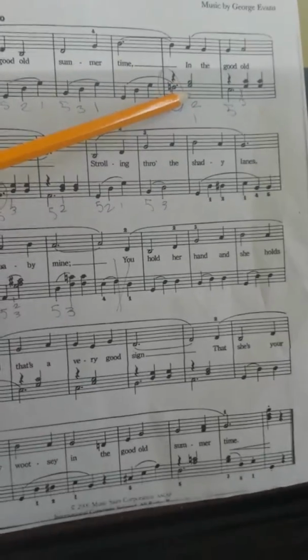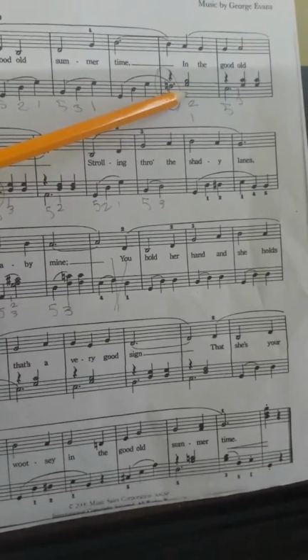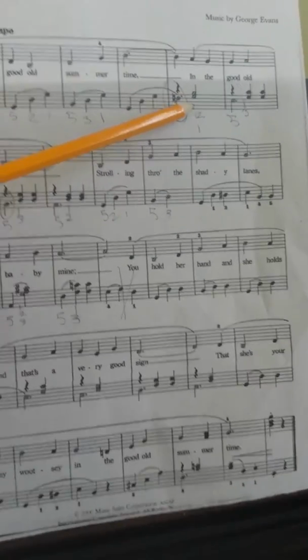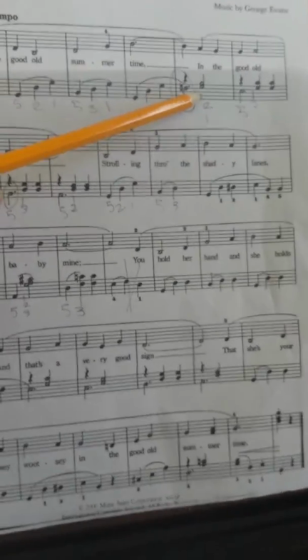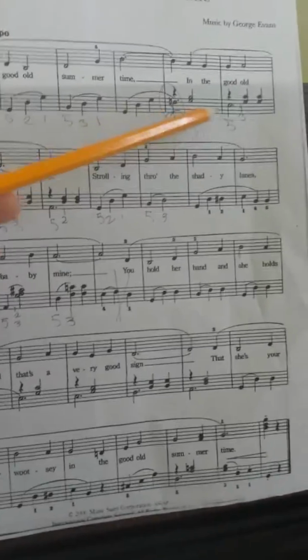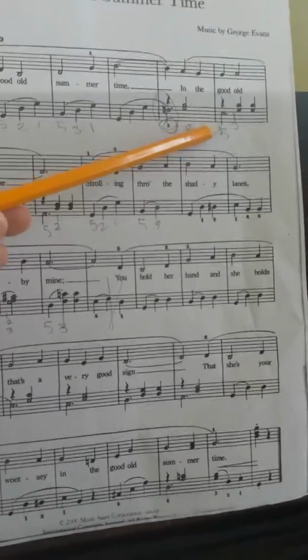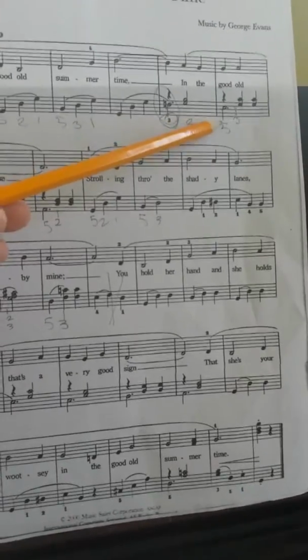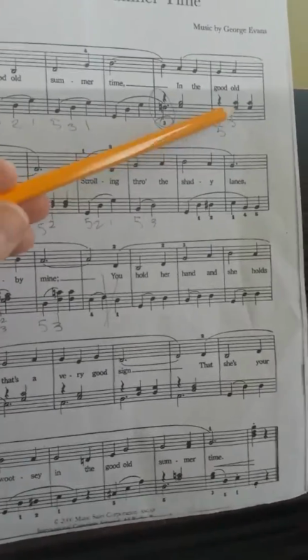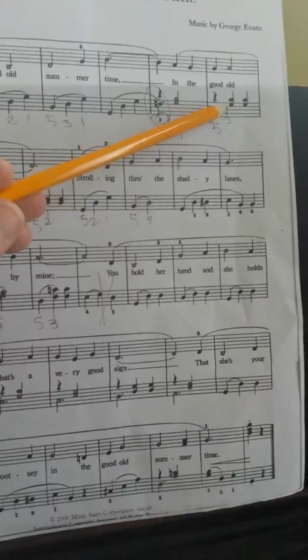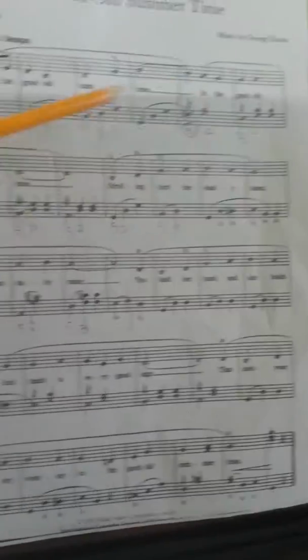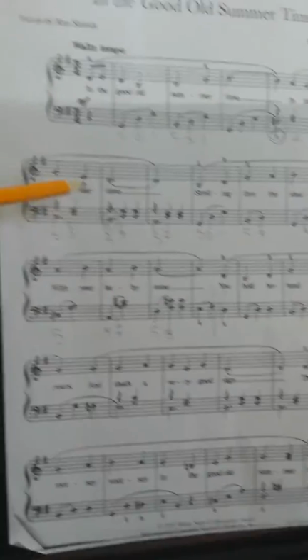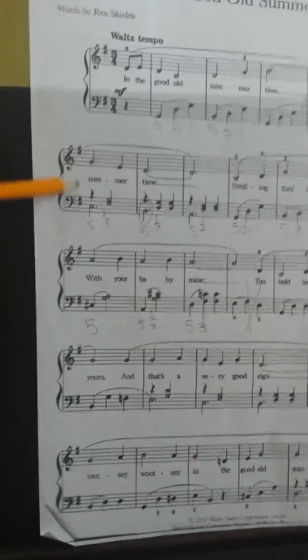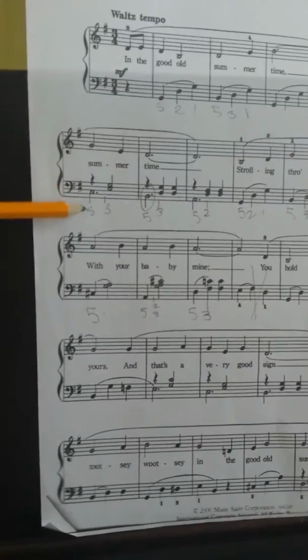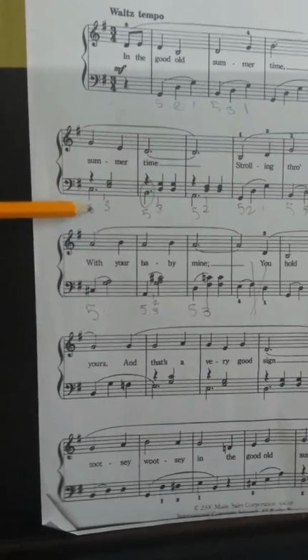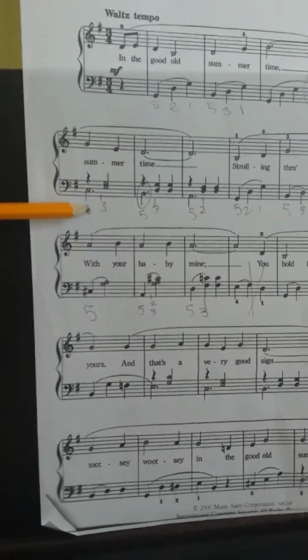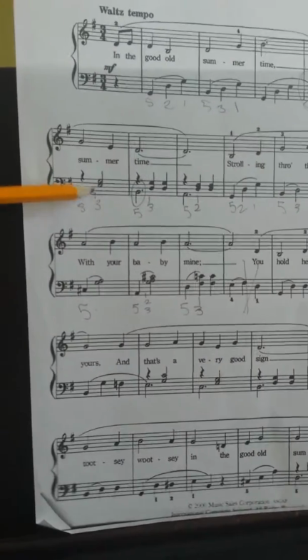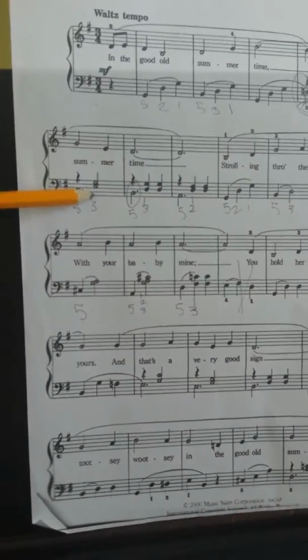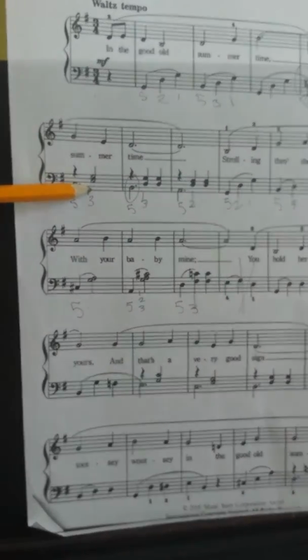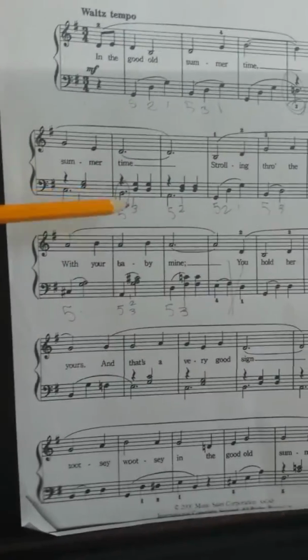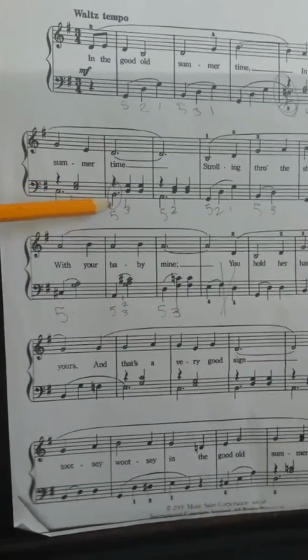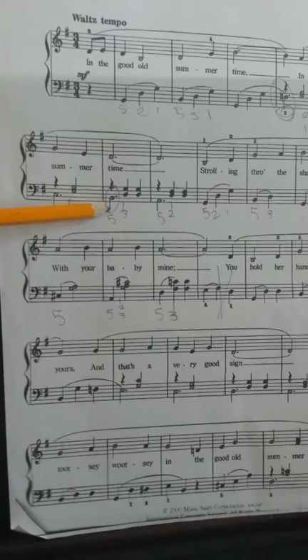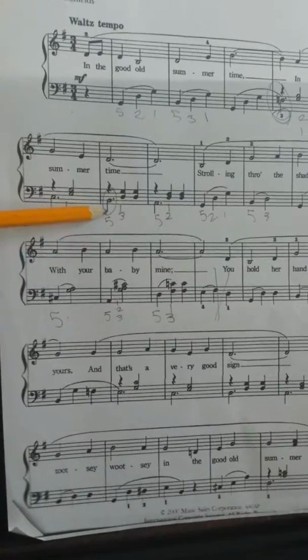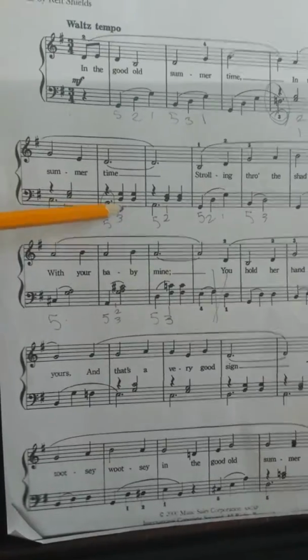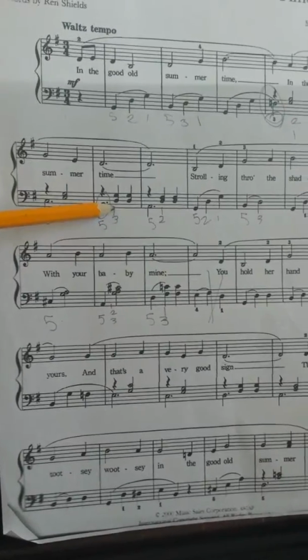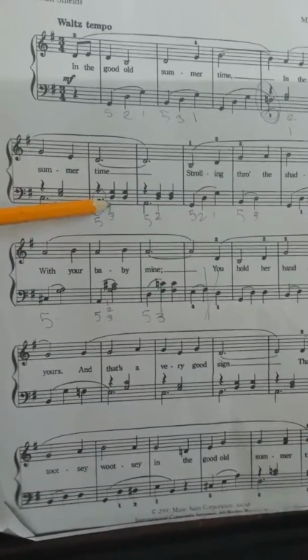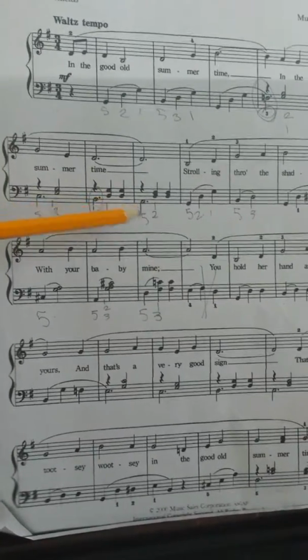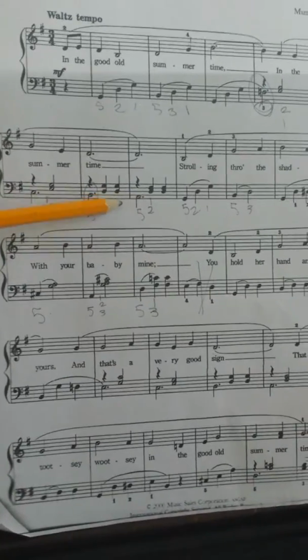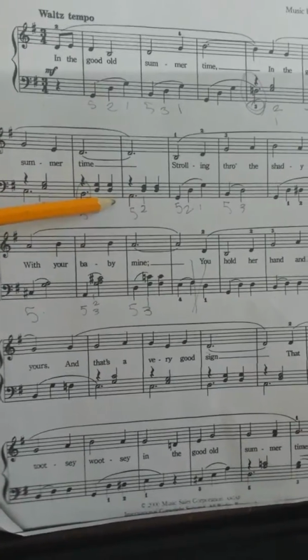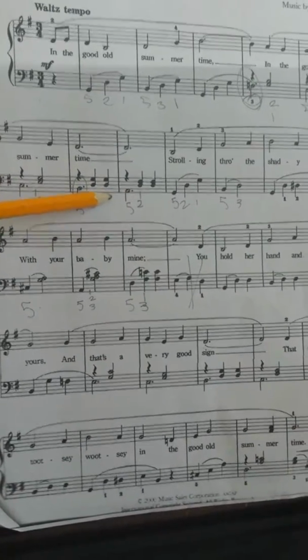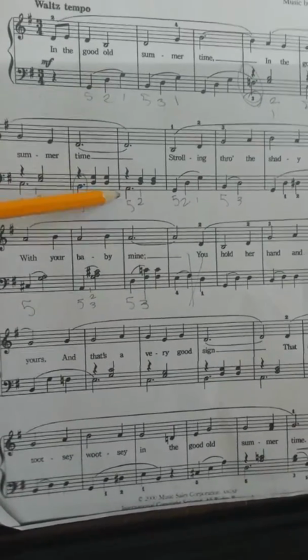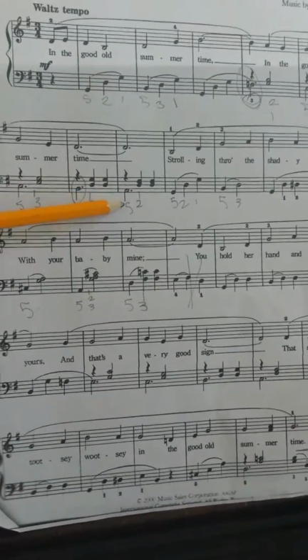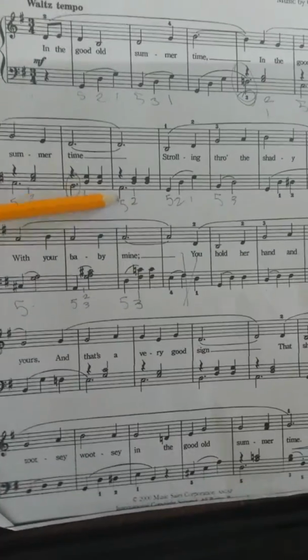That's G, B, E, G, C, G, C, C, E, G, B, D, G, D, G, A.